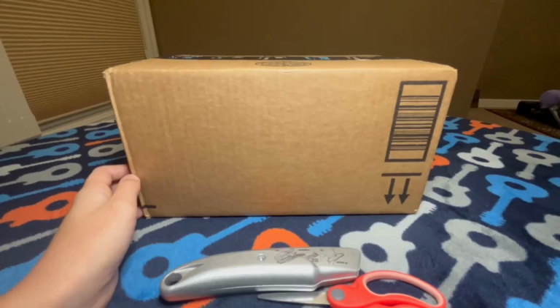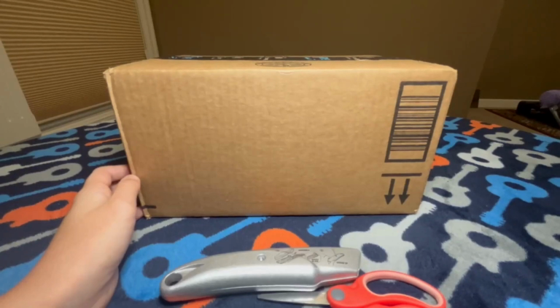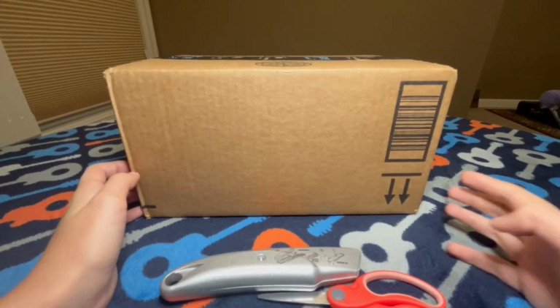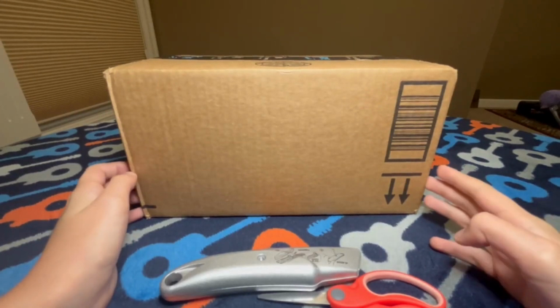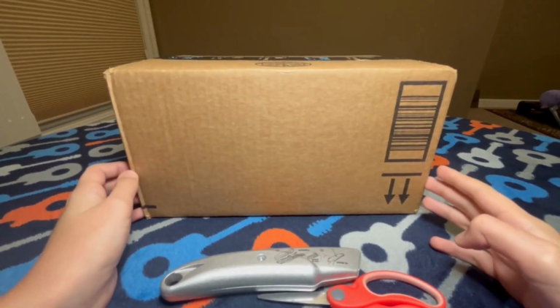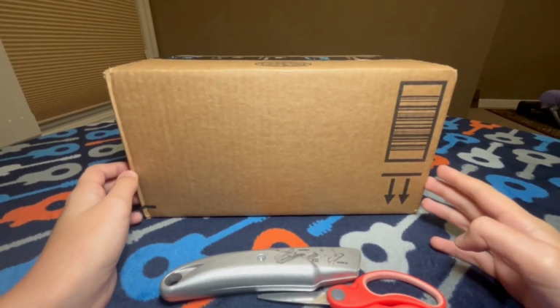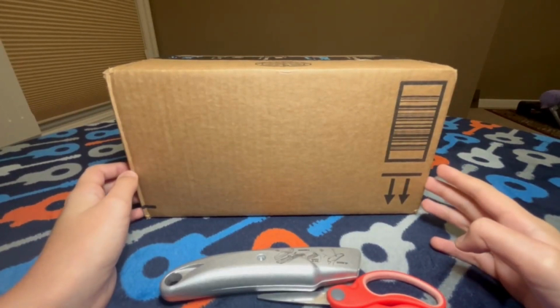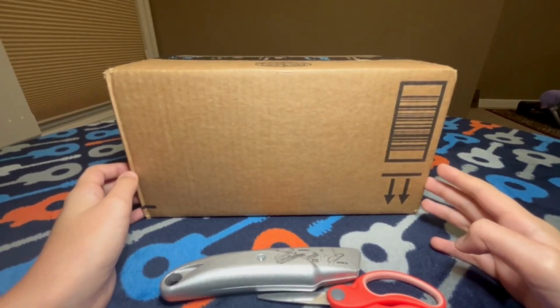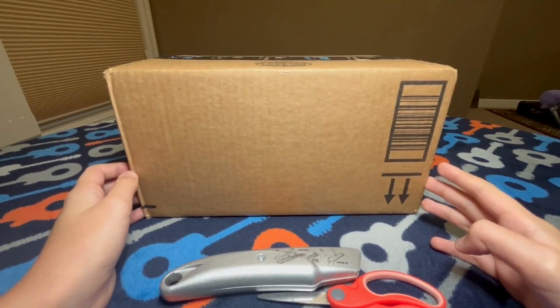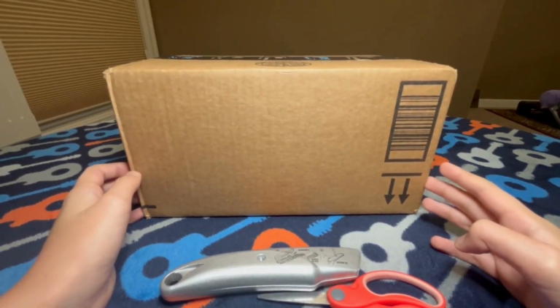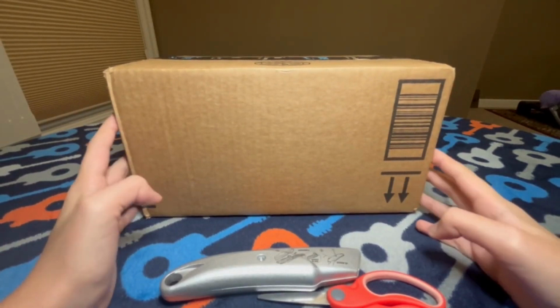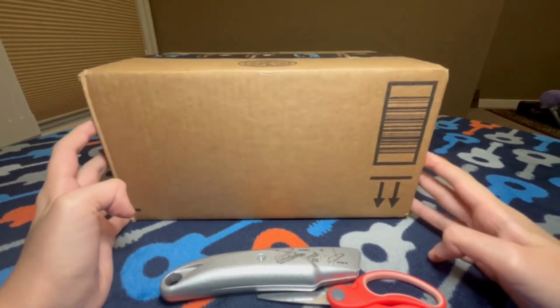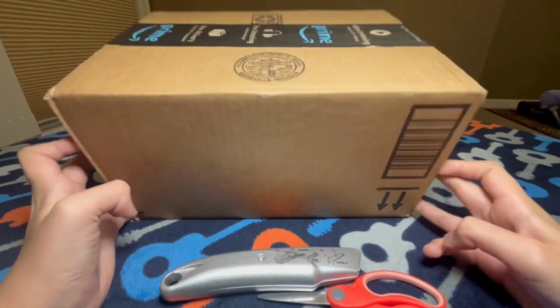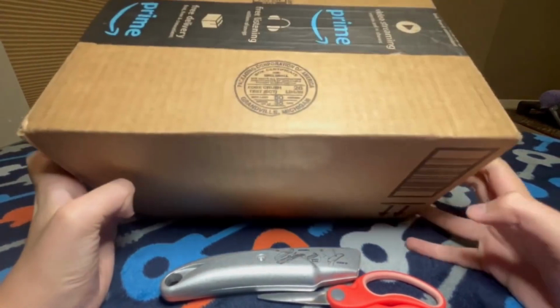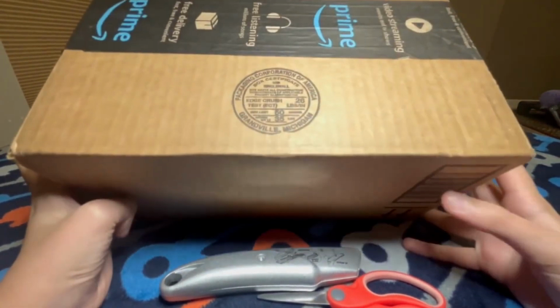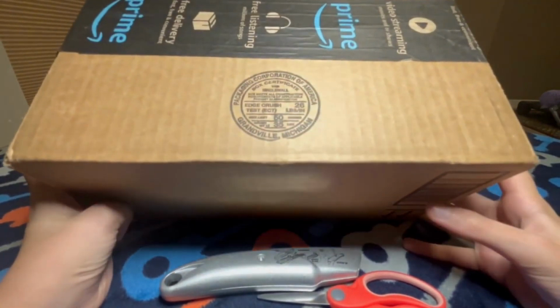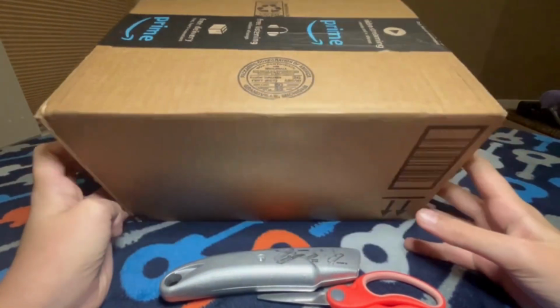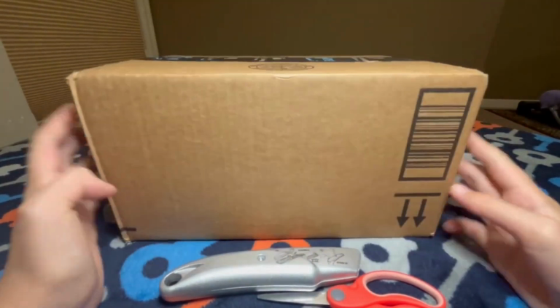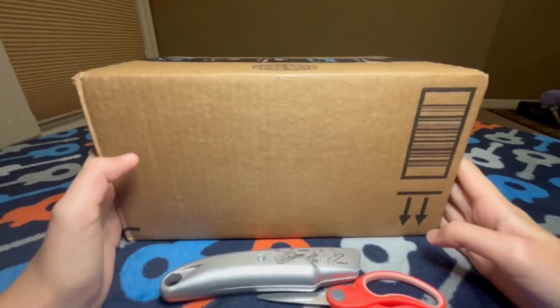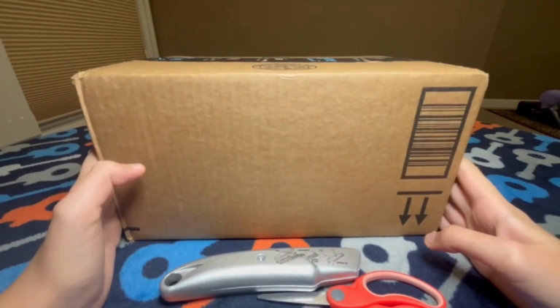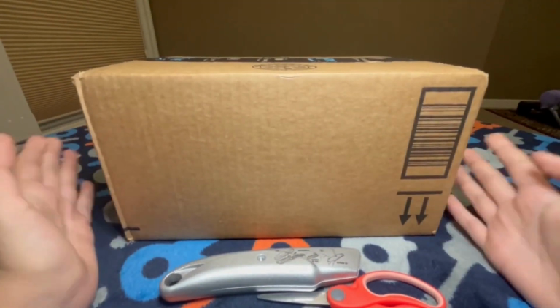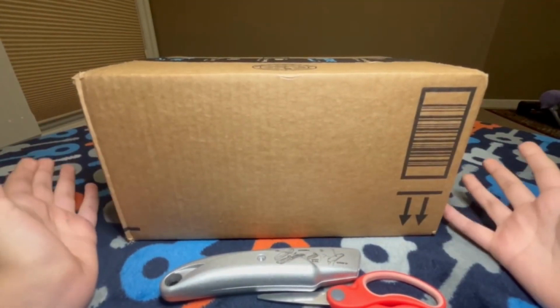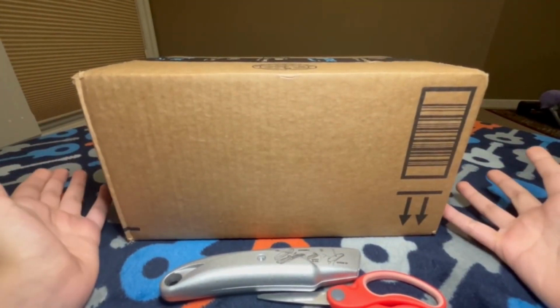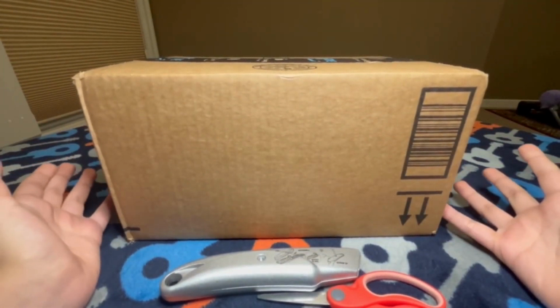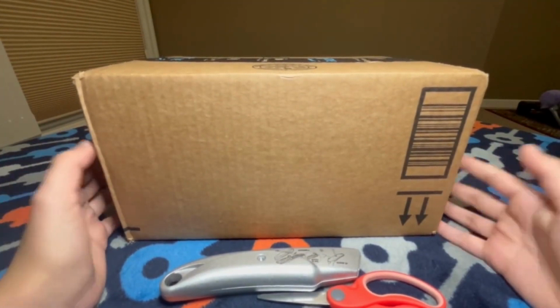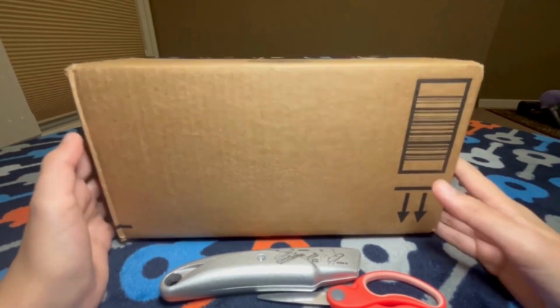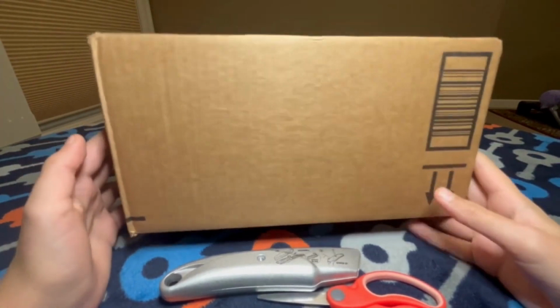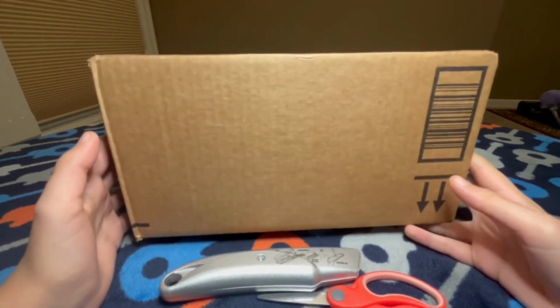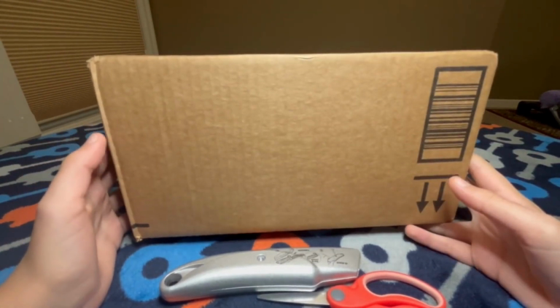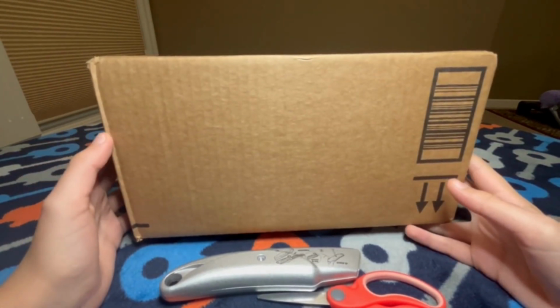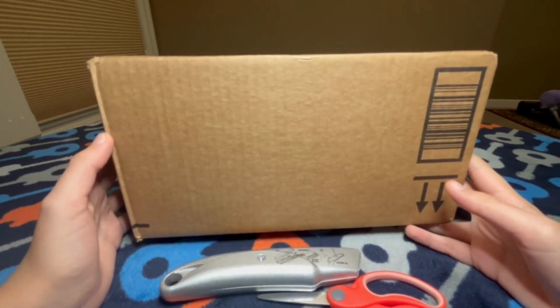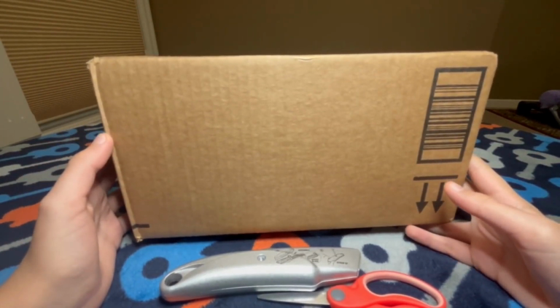Hey everyone, welcome back to another tech review. Today I'm gonna be unboxing this huge Amazon package right here. I've just been admiring it for about a week now and we can unbox it now.